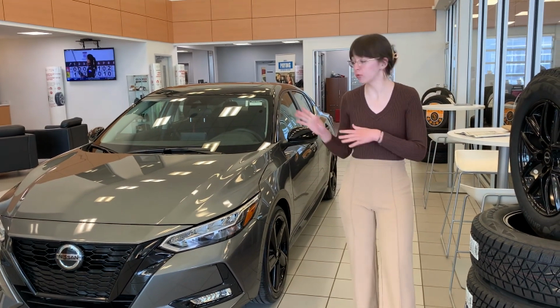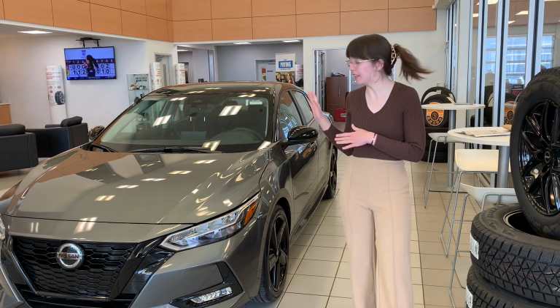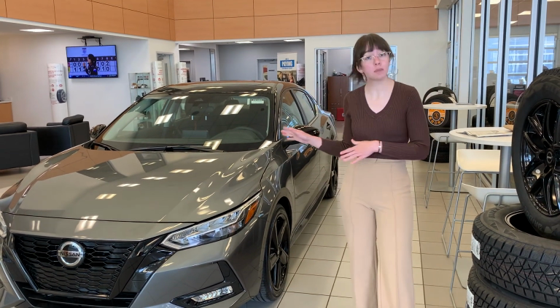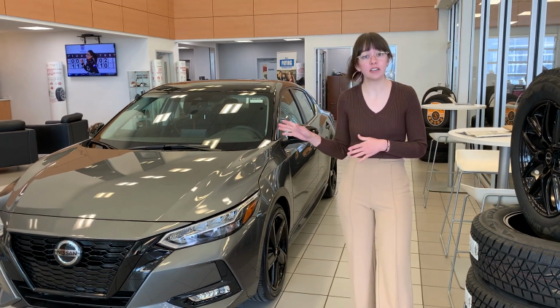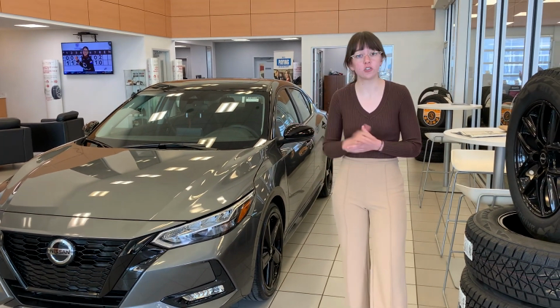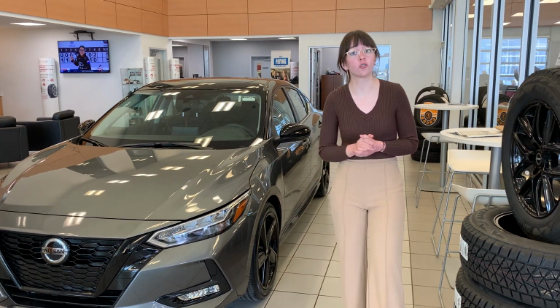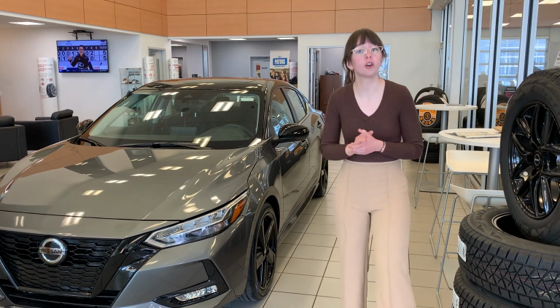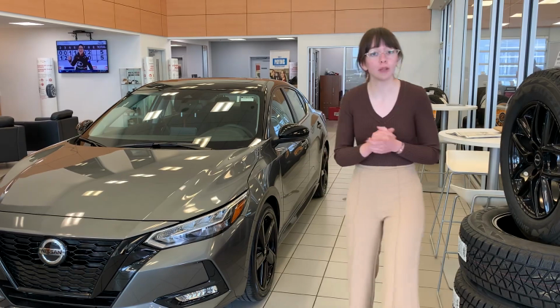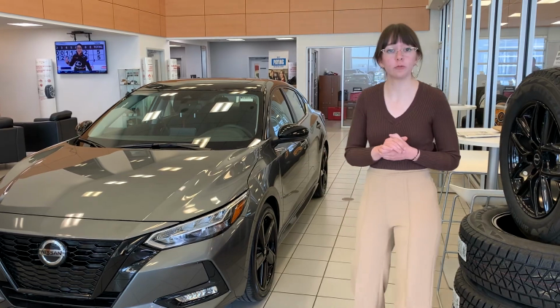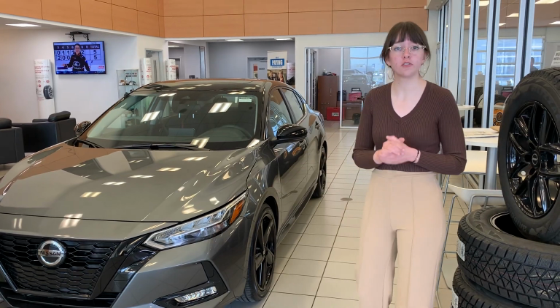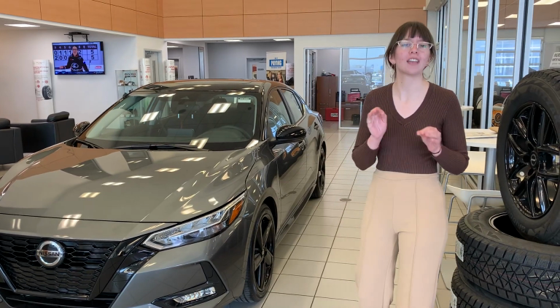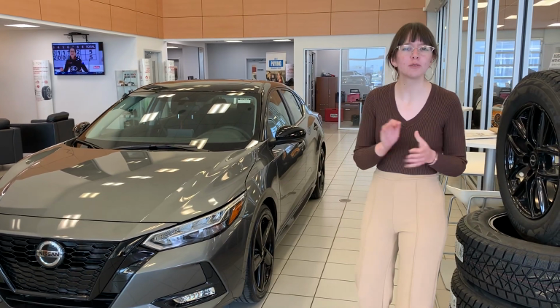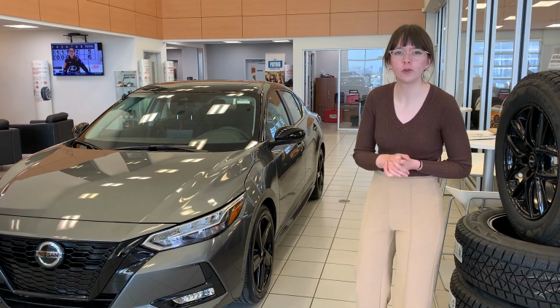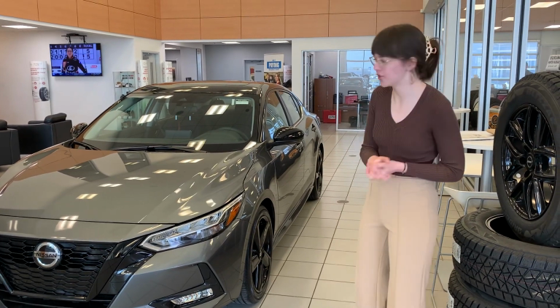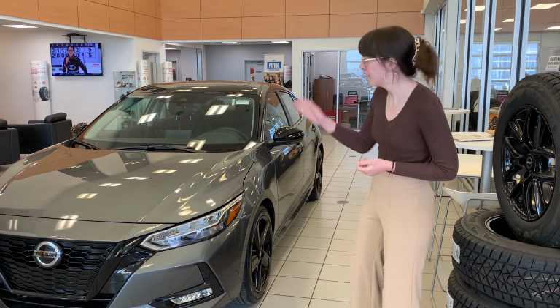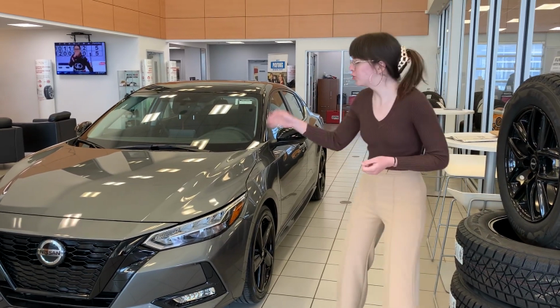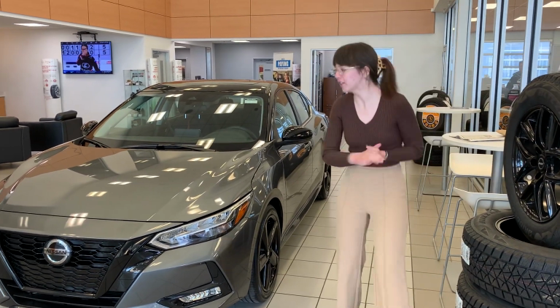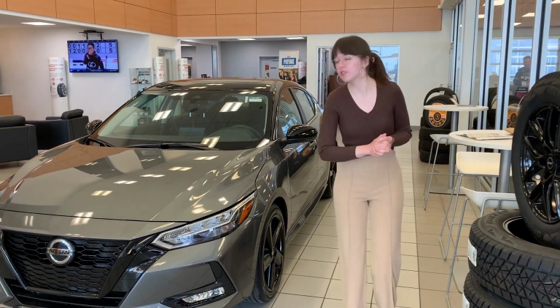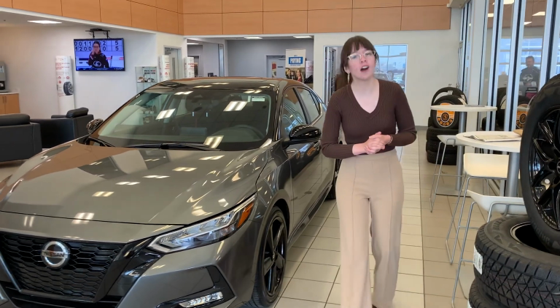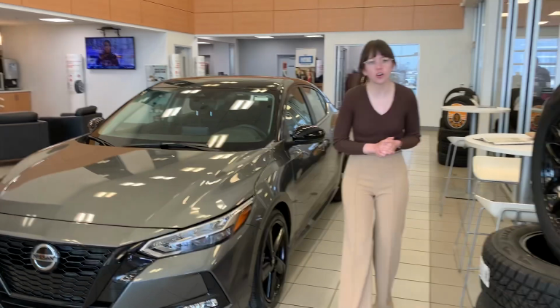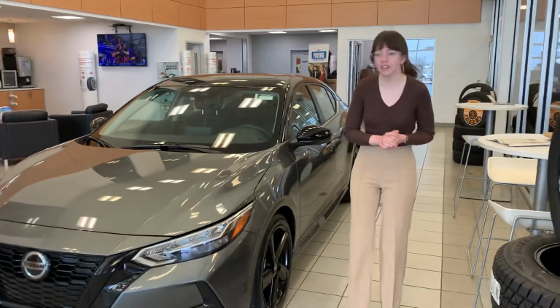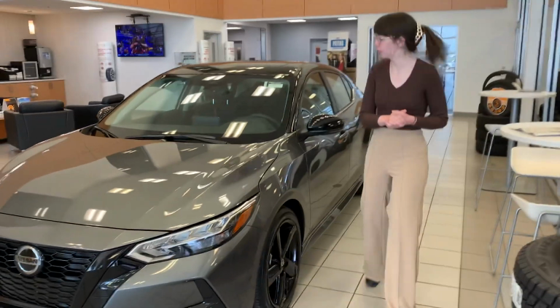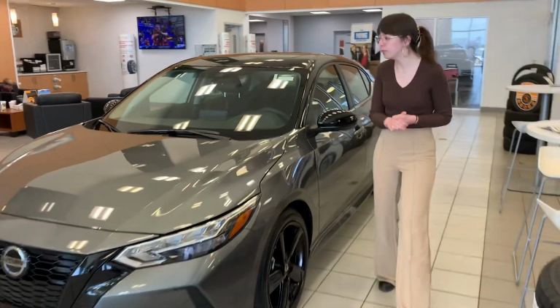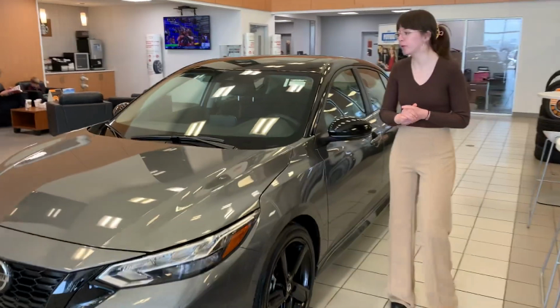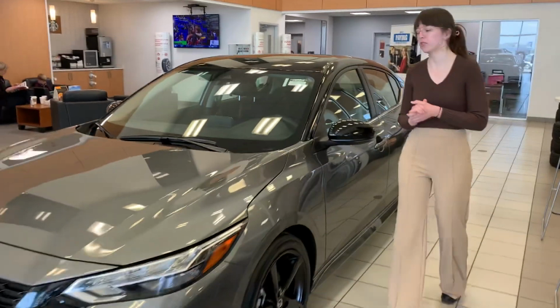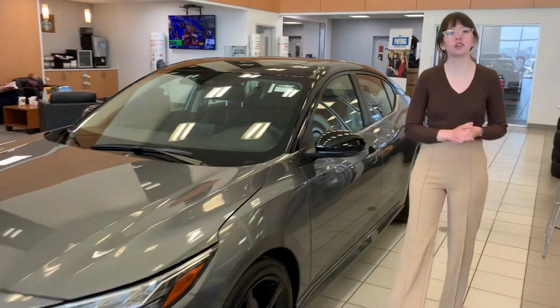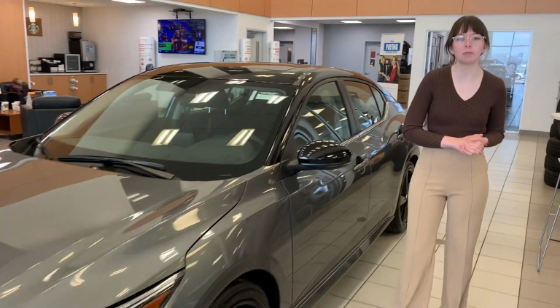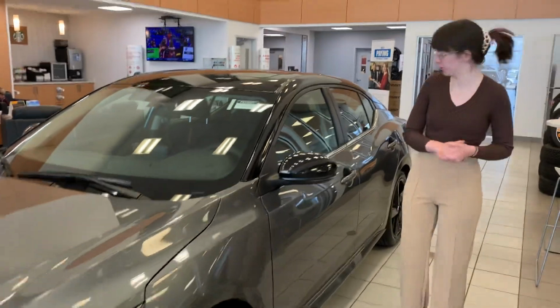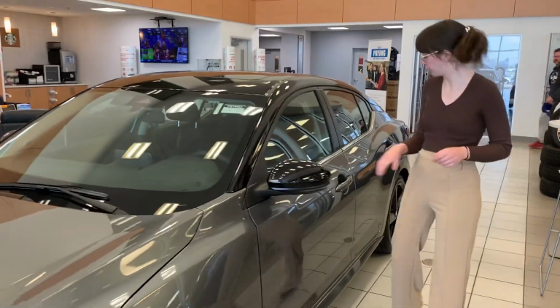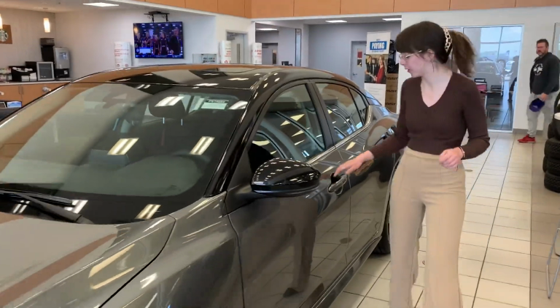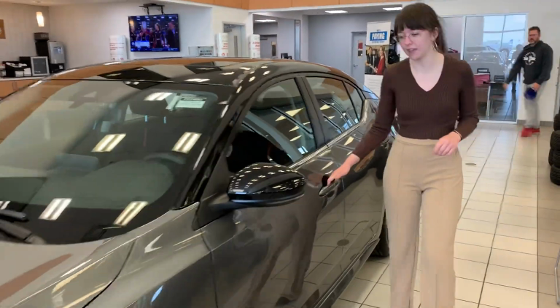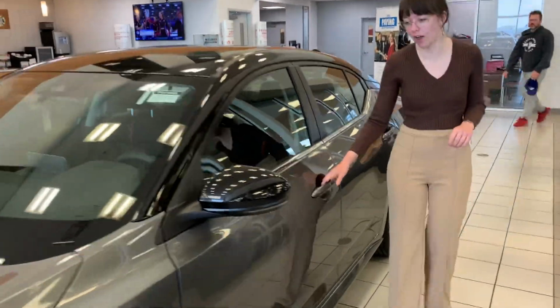This one is the midnight edition, so you've got the blackout features — it's absolutely gorgeous. There's a two-liter engine under the hood, so it's super fuel efficient but with a lot of power in this one for you as well.